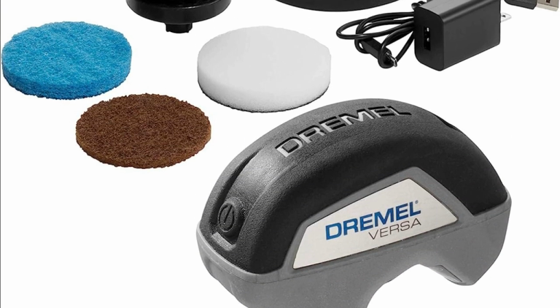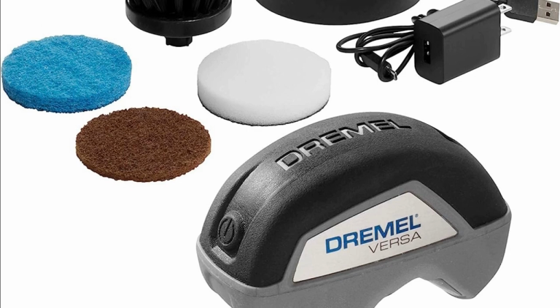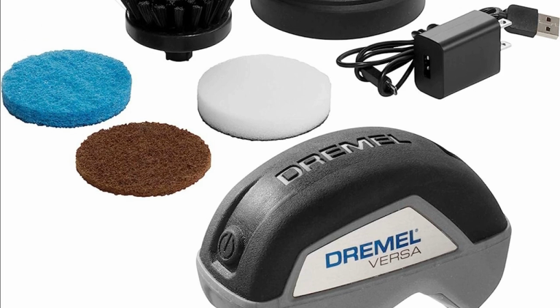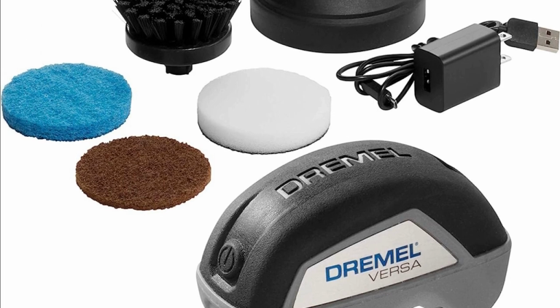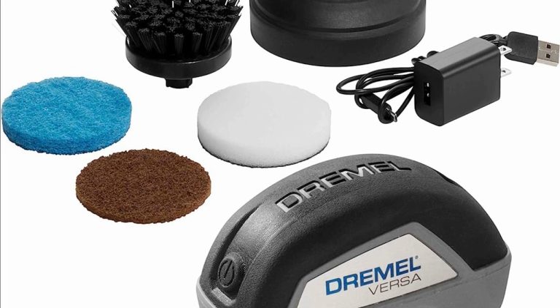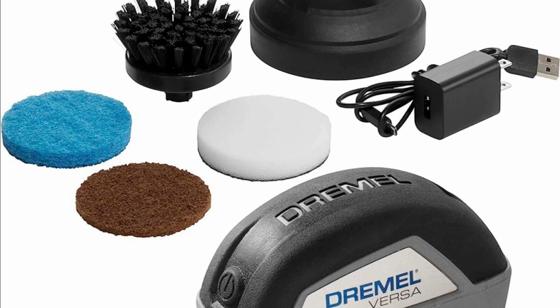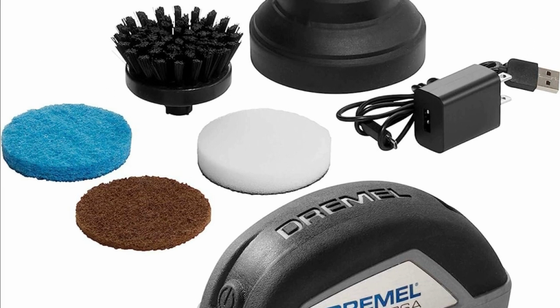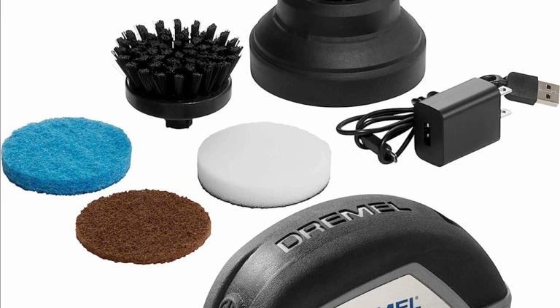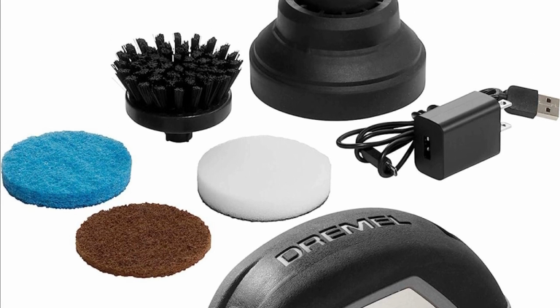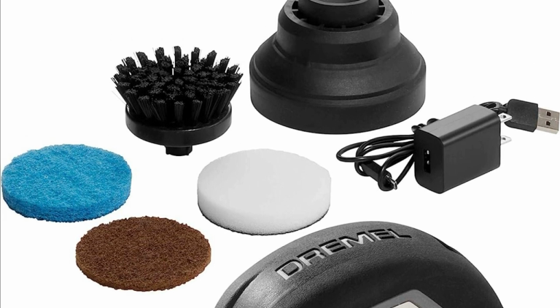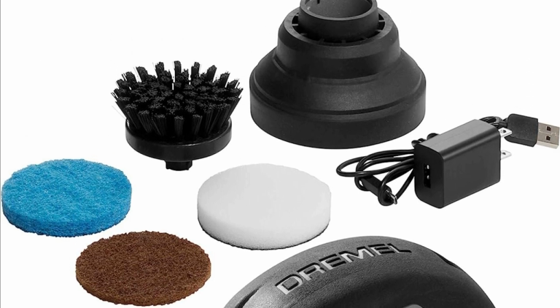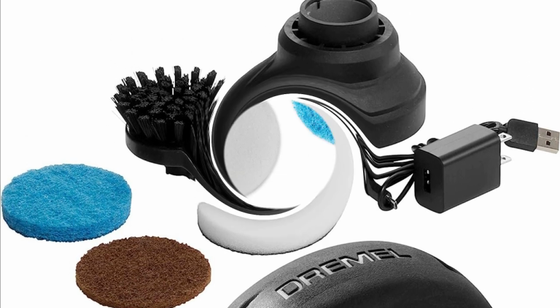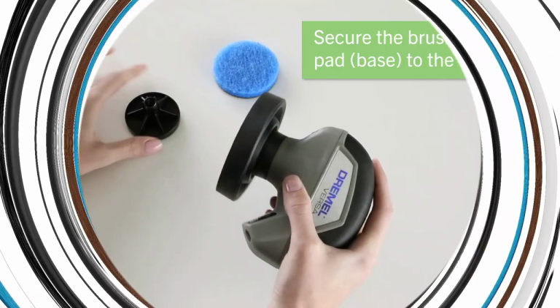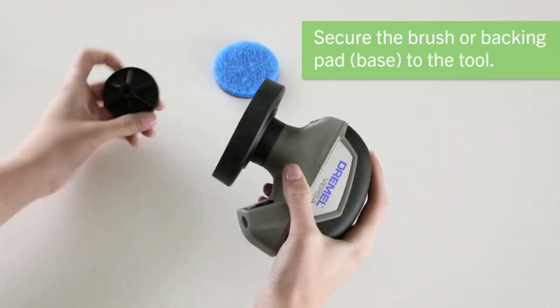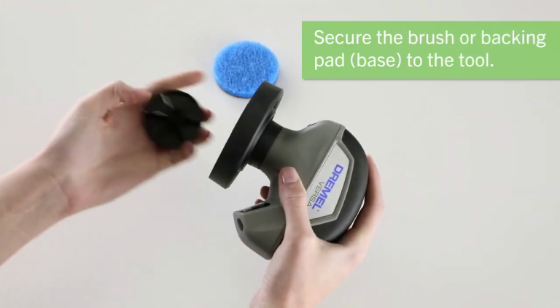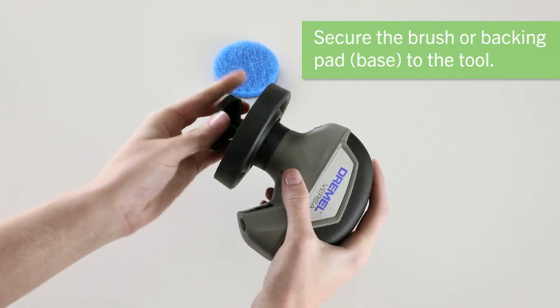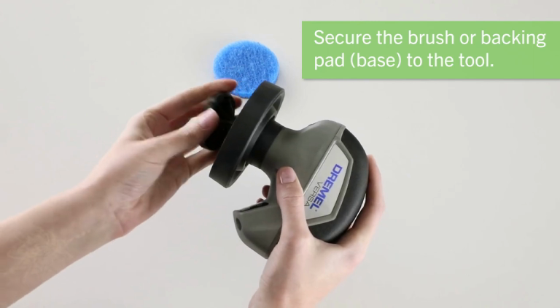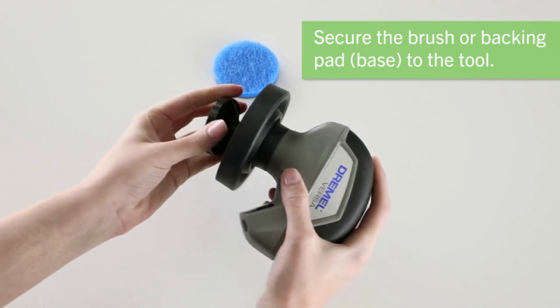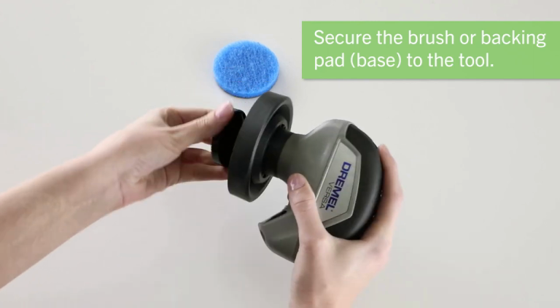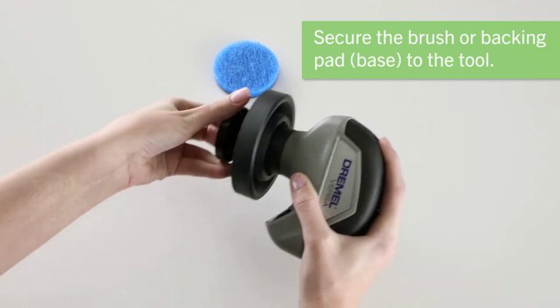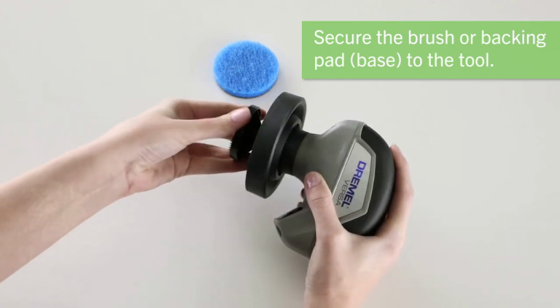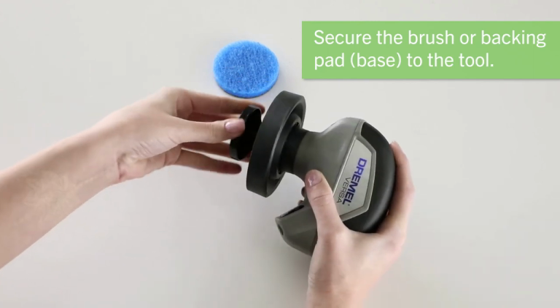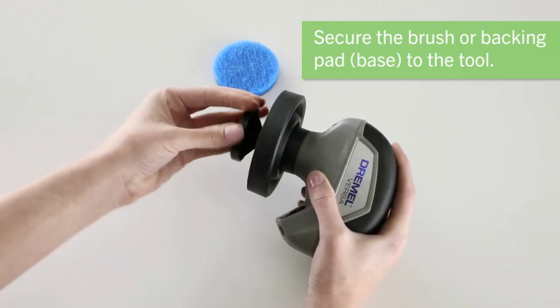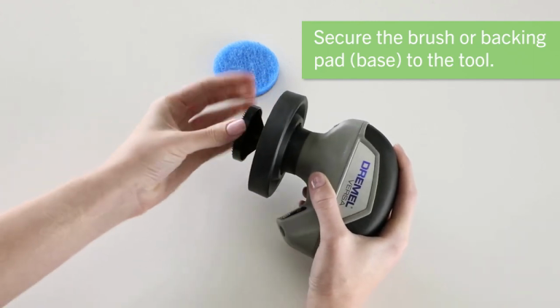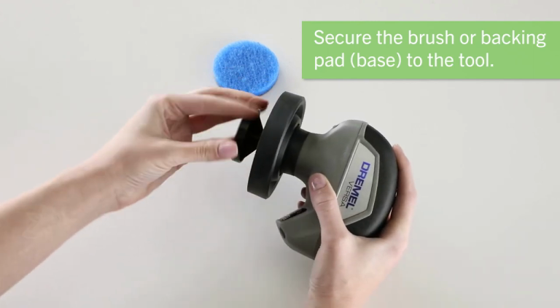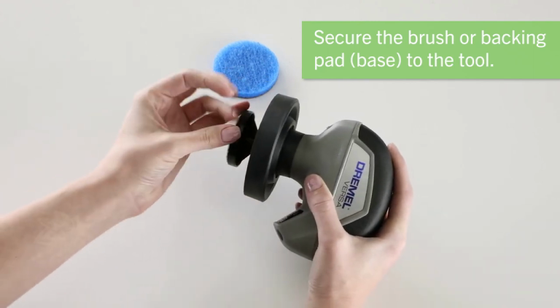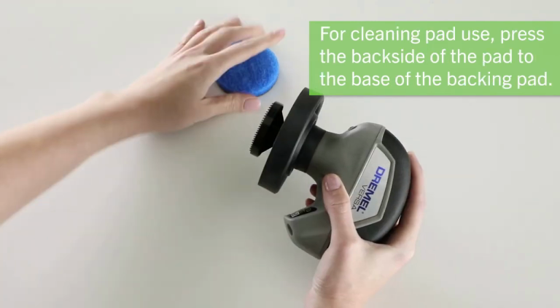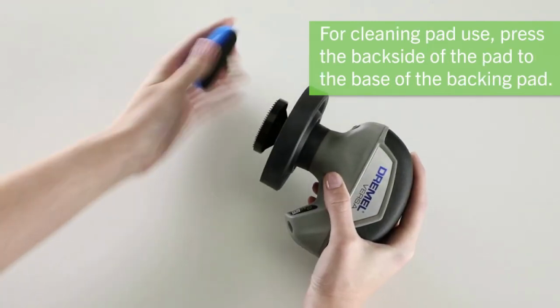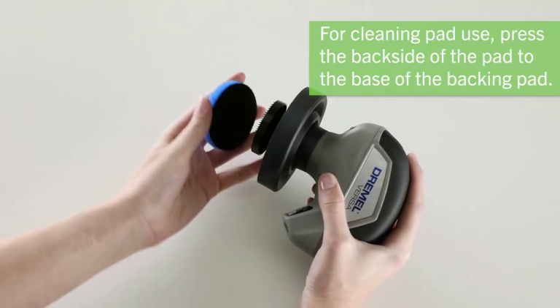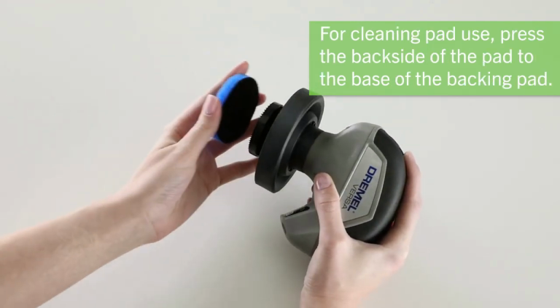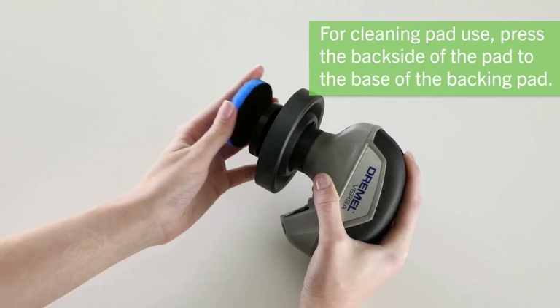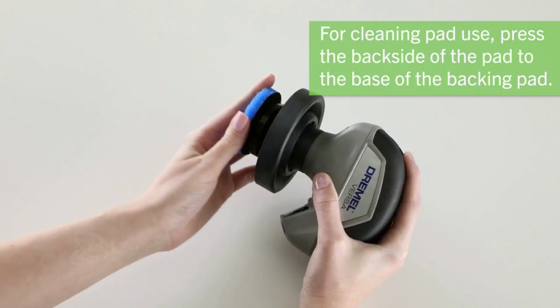In conclusion, the Dremel Versa cleaning tool lives up to its promises. It's a compact, powerful, and versatile scrubber that can handle a wide range of cleaning tasks, from tiles and grout to stove tops and sinks. Don't forget to click the link in the description below to get your hands on this fantastic cleaning tool.